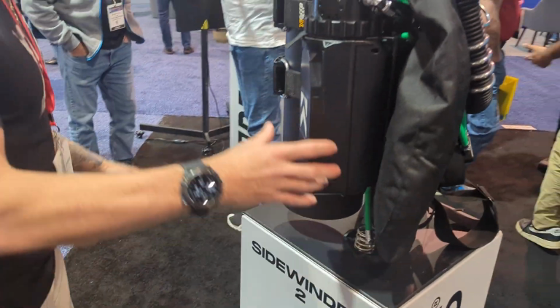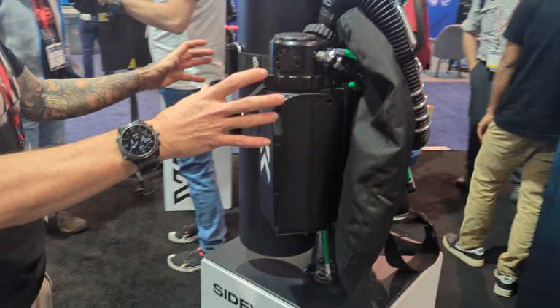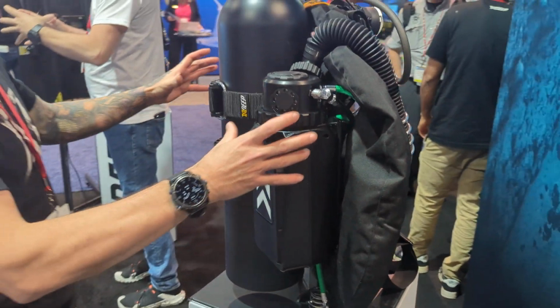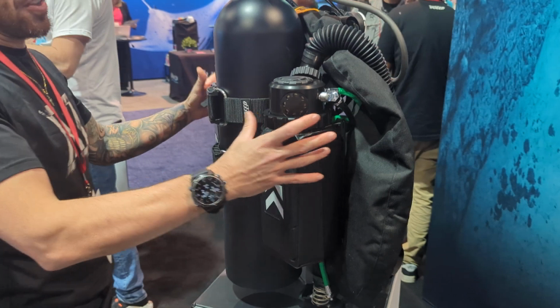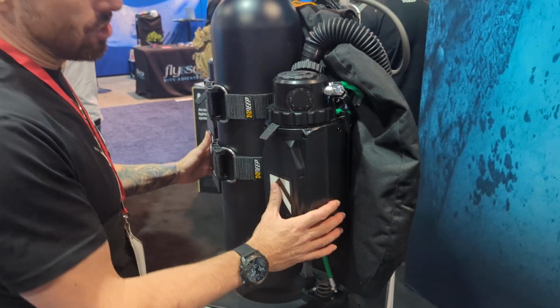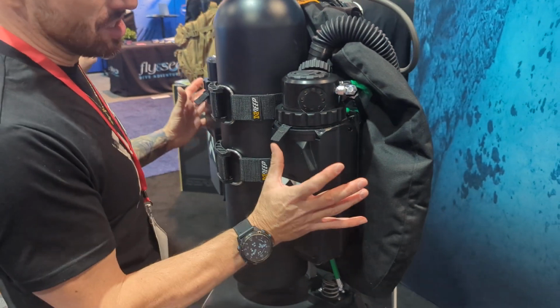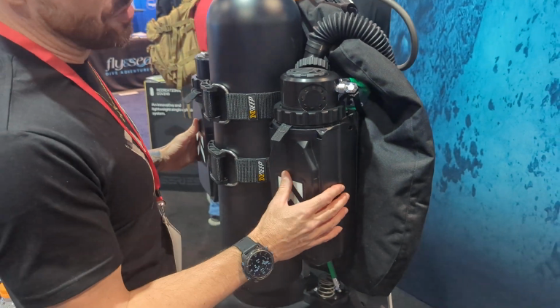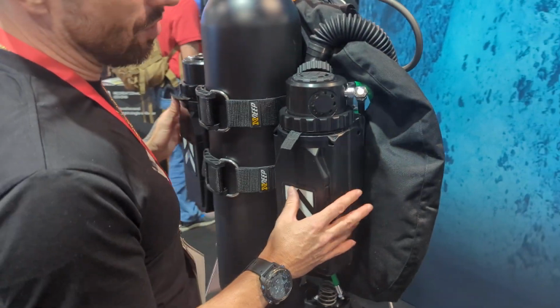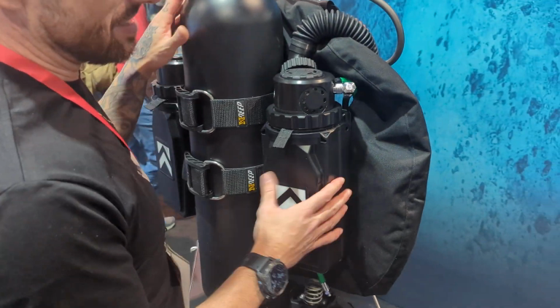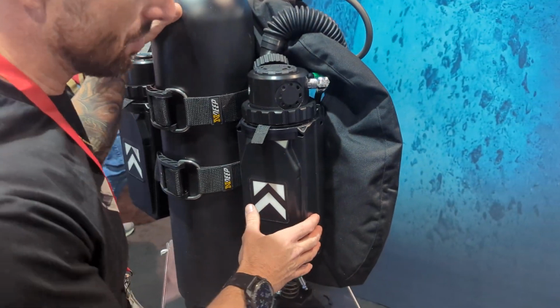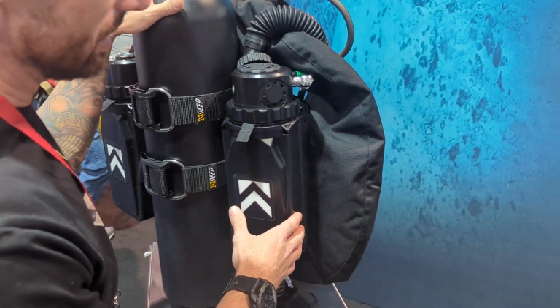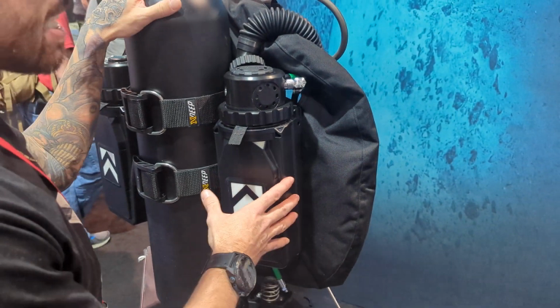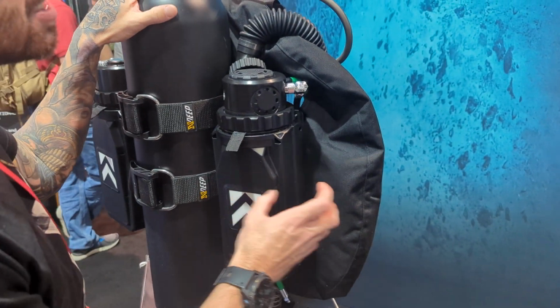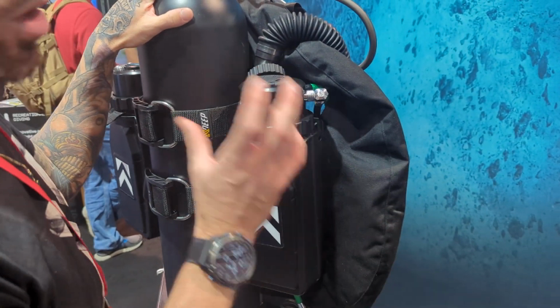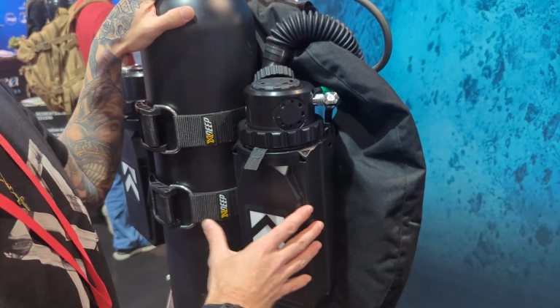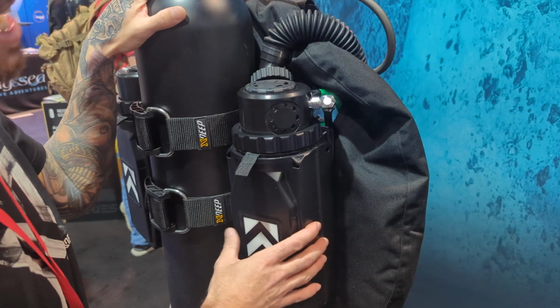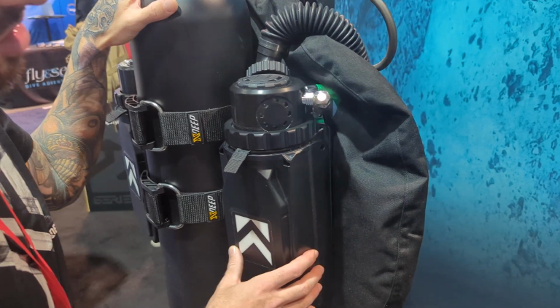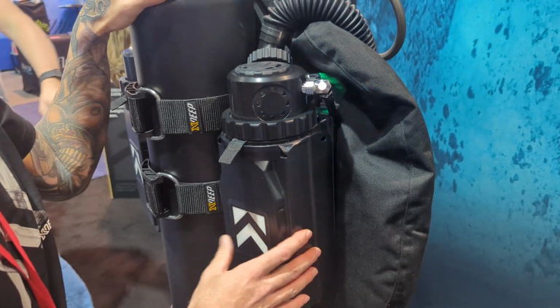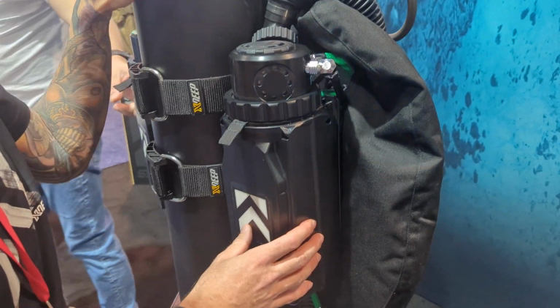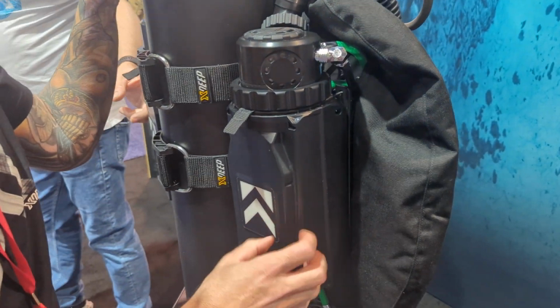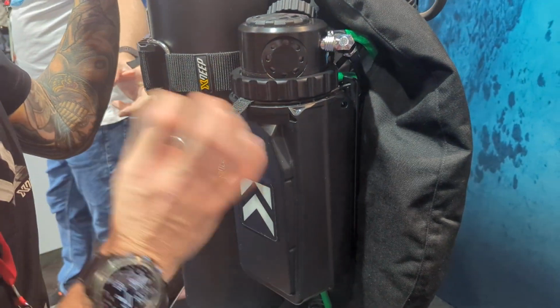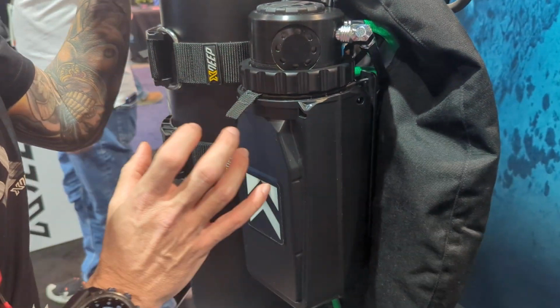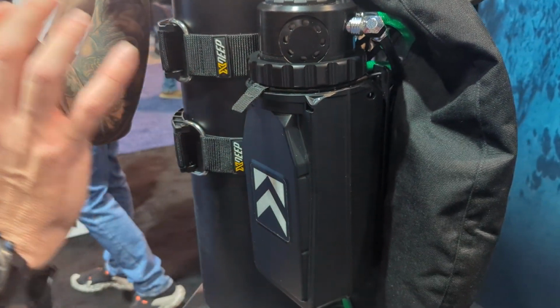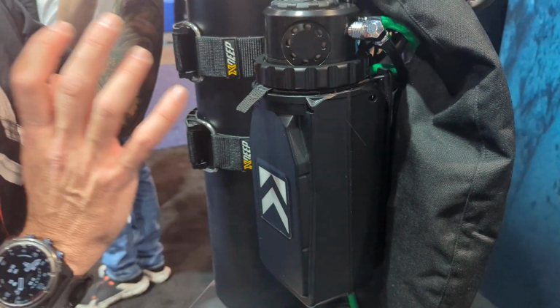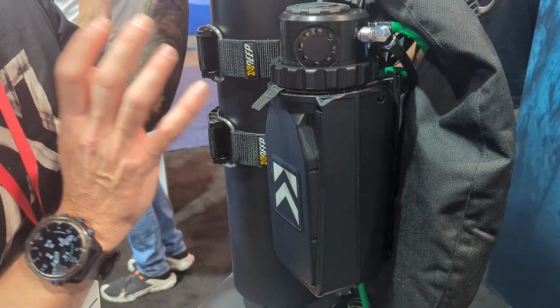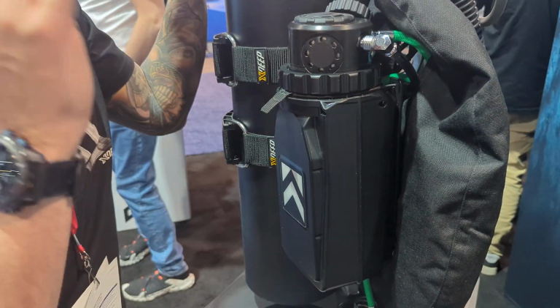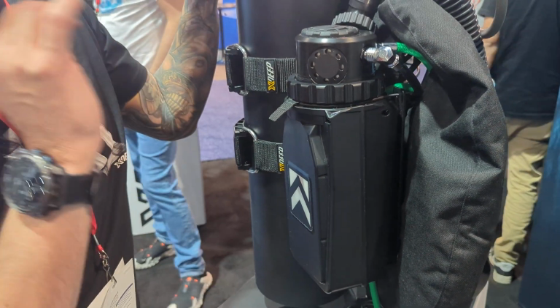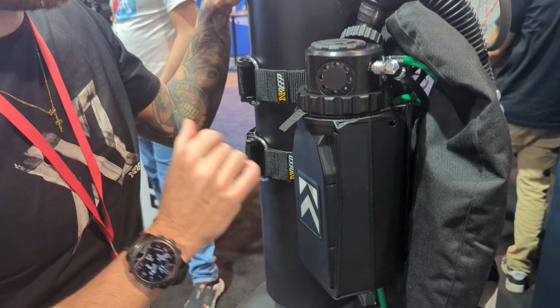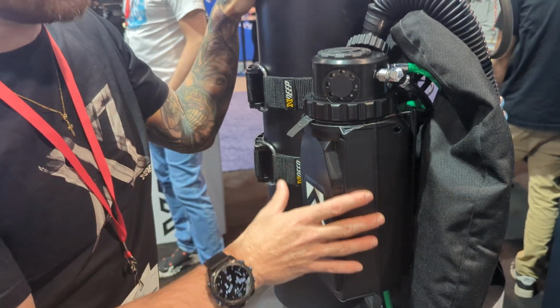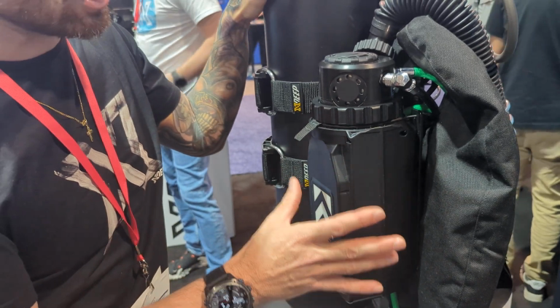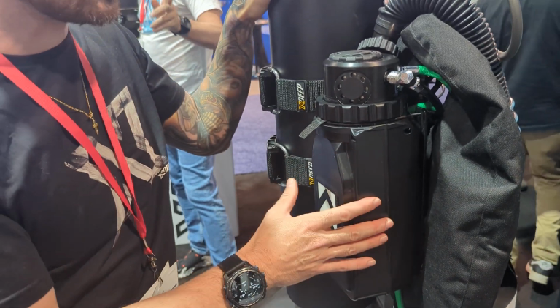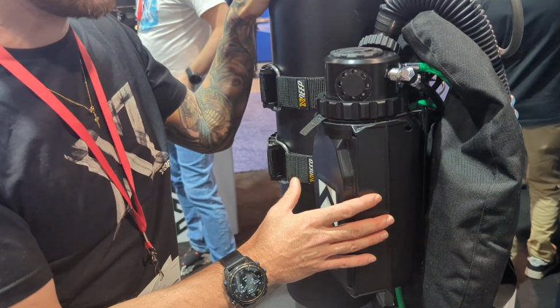This is the final version of our plastic injection-molded canisters. They hold 3.5 kilos of absorber material, which gave us more than 4 hours — specifically 4 hours and 20 minutes — of duration in CE certification.